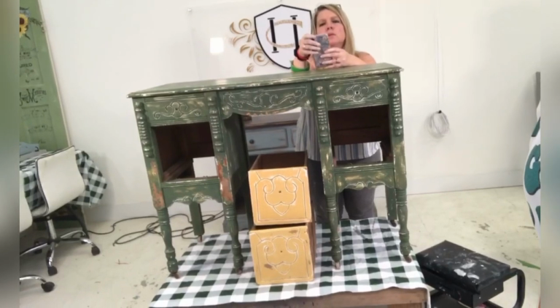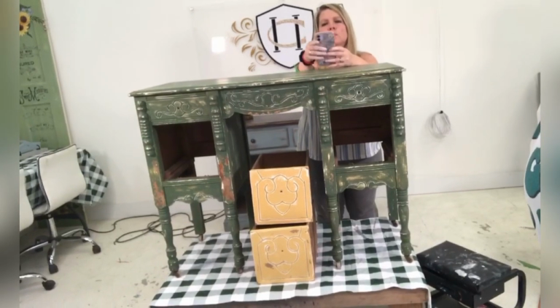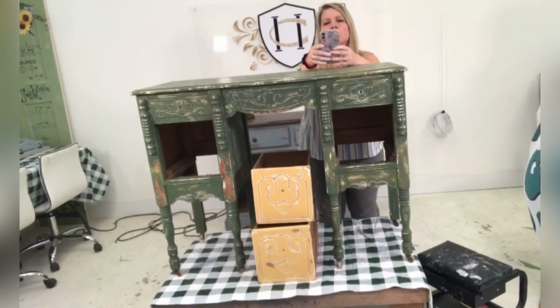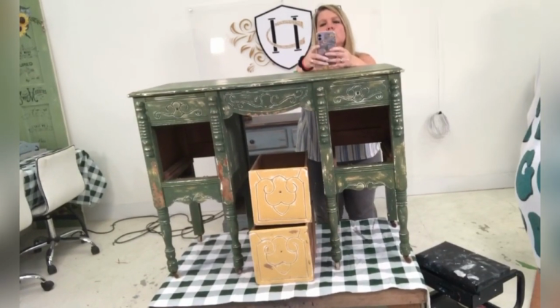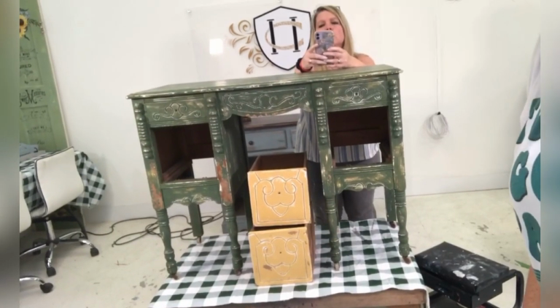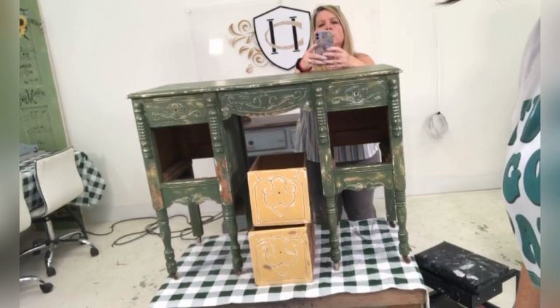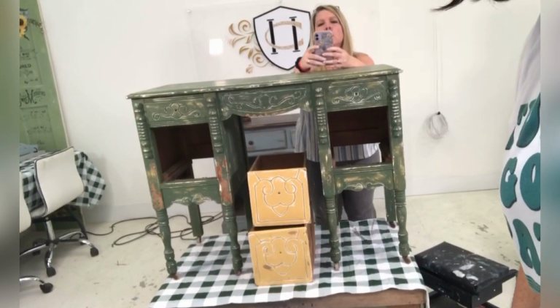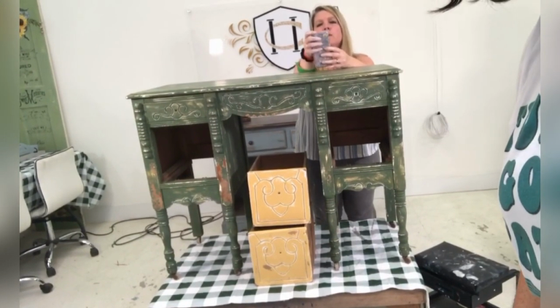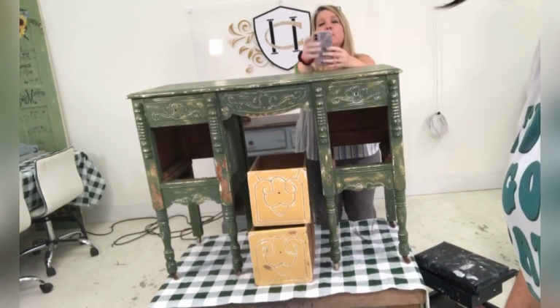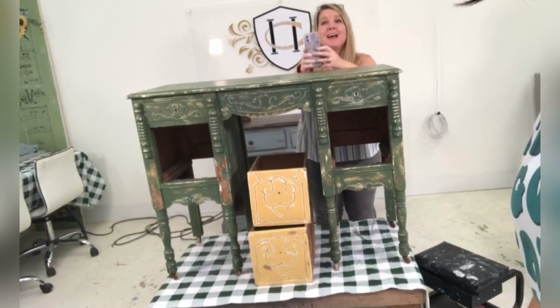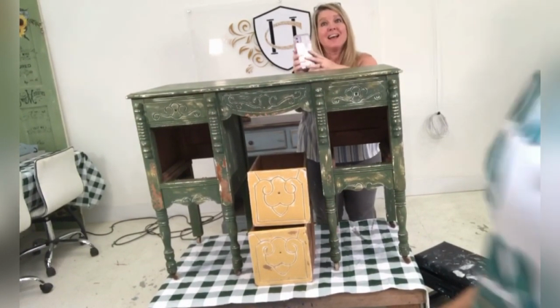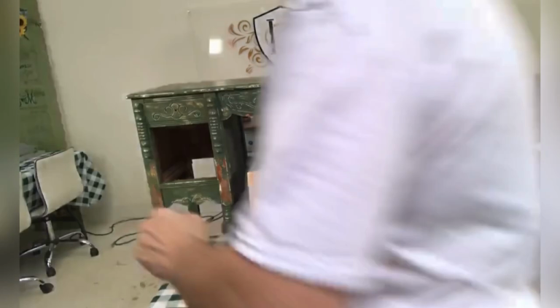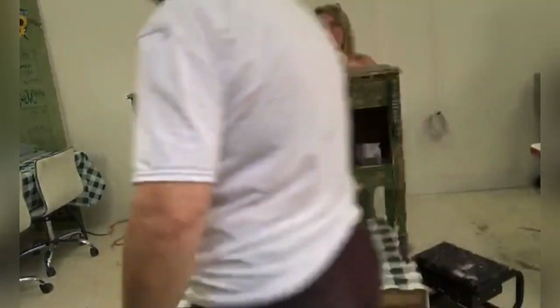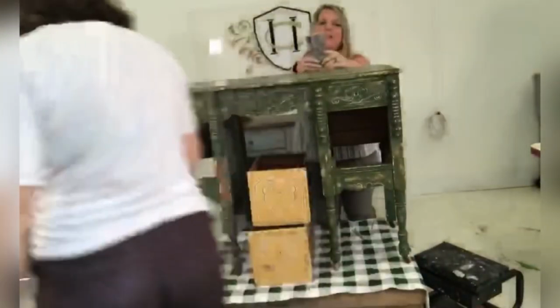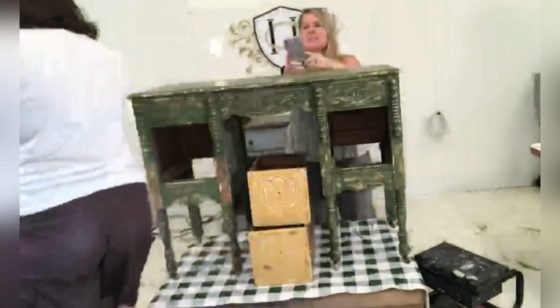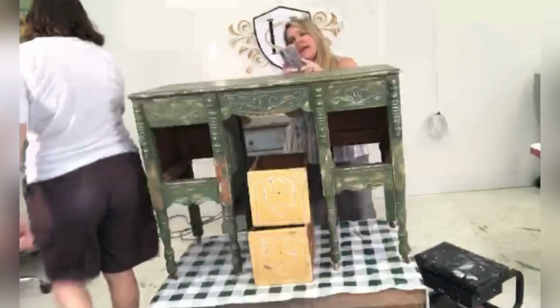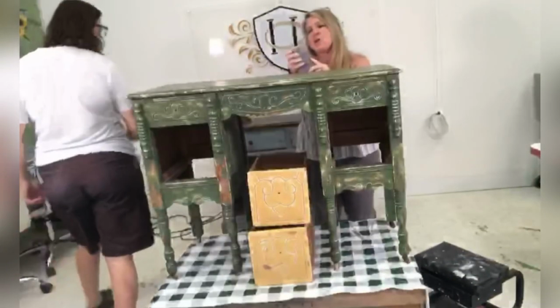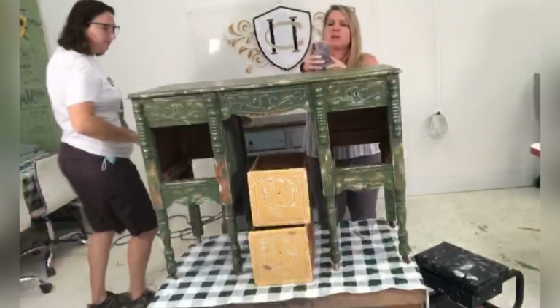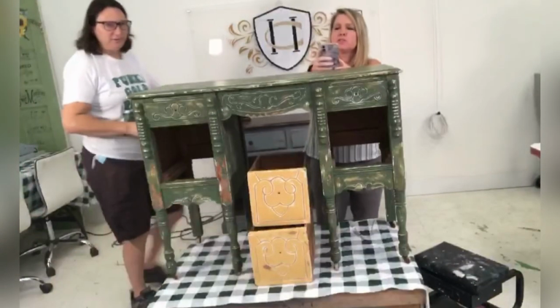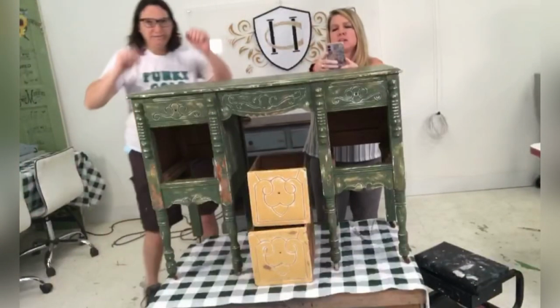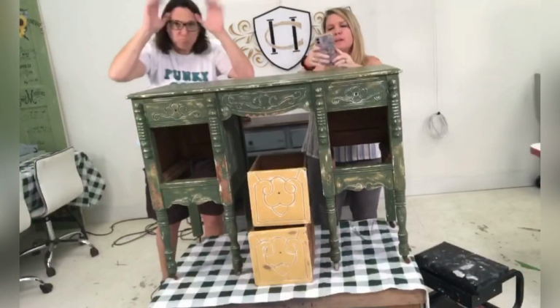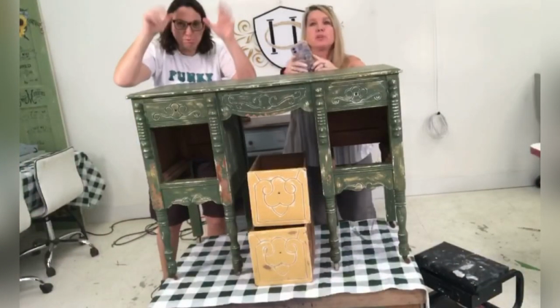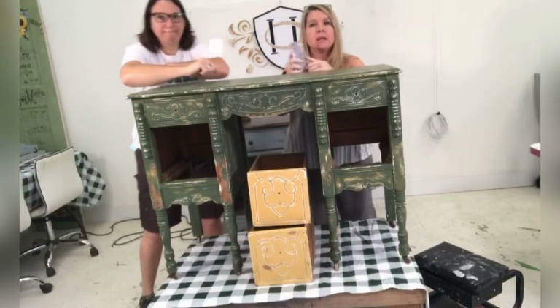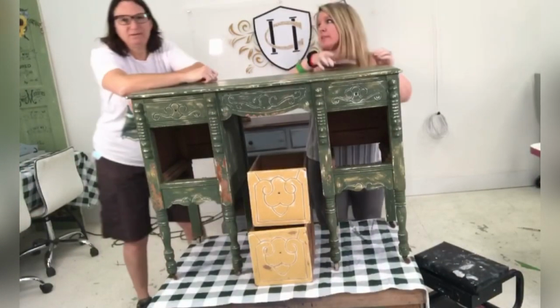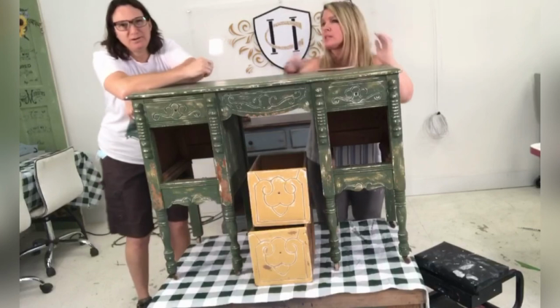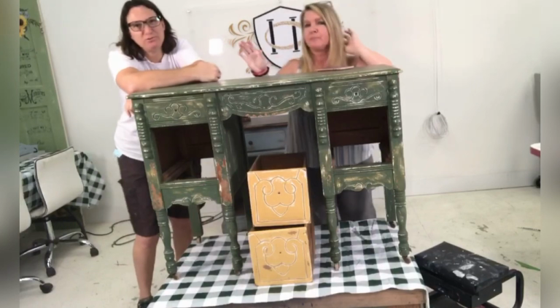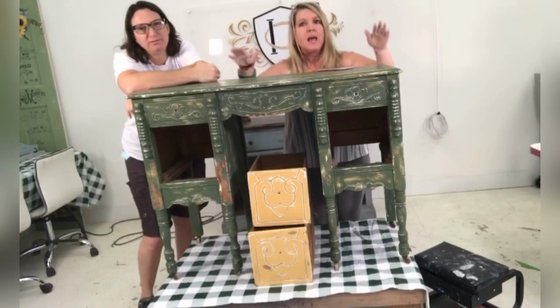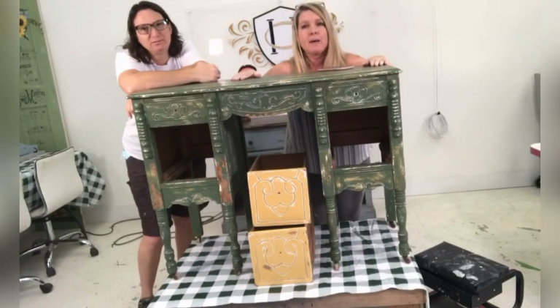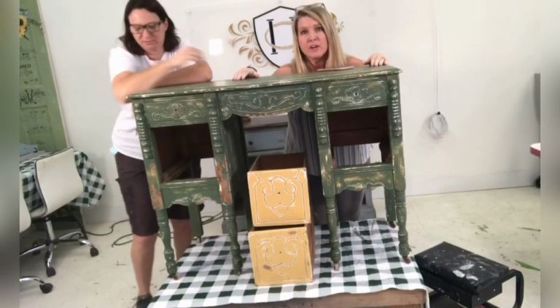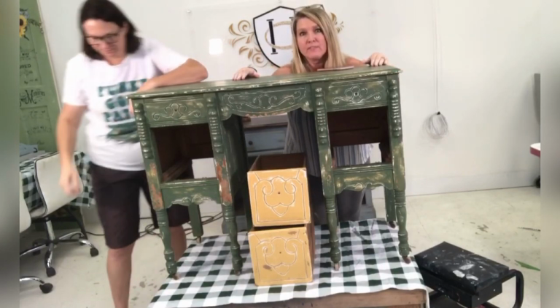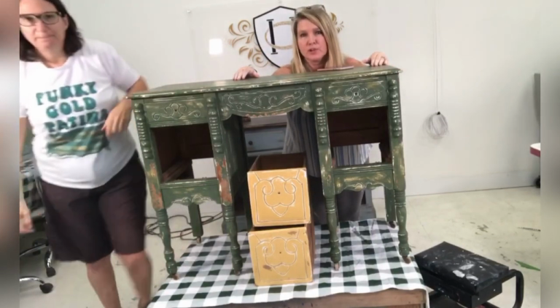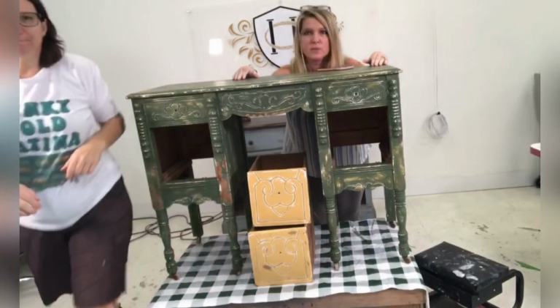Alright, alright. This is better, right people? Okay, where are we? I think we're better. We're just hanging out, doing stuff. I'm going to pull y'all up. Let's try this one more time. Happy Friday, fellow furniture dorks.